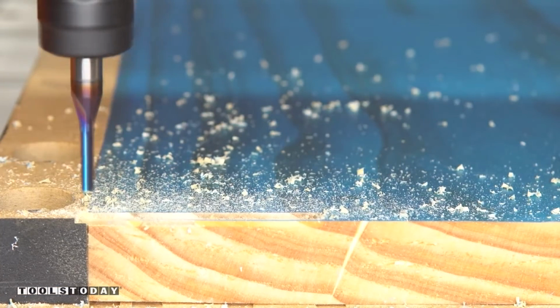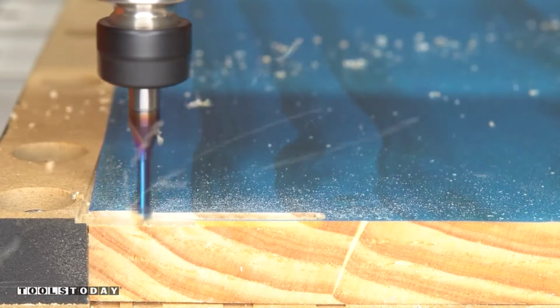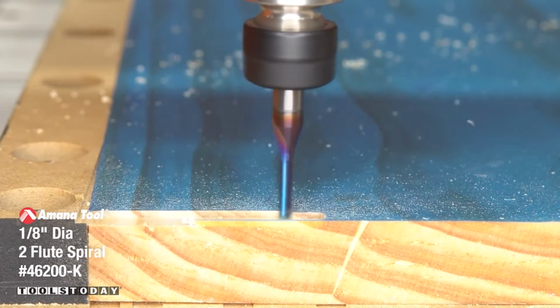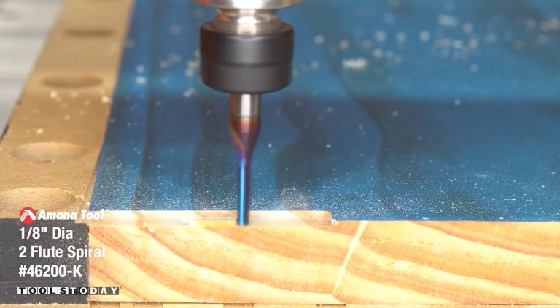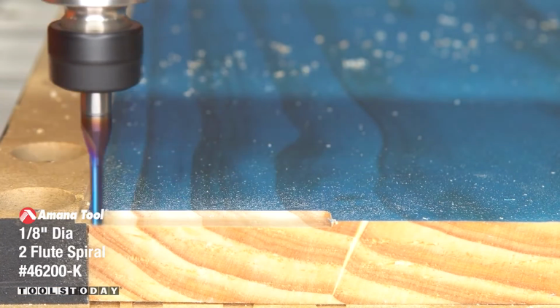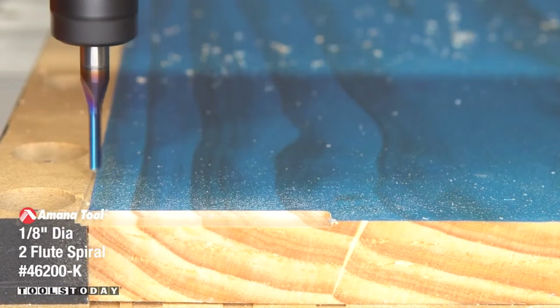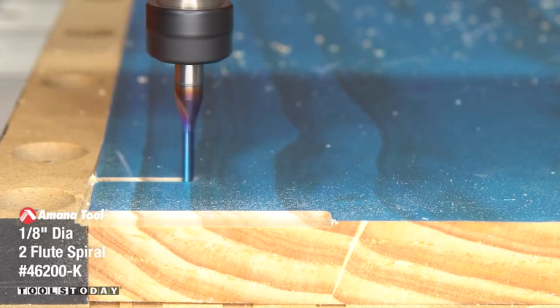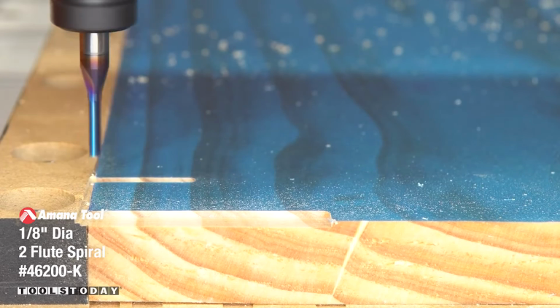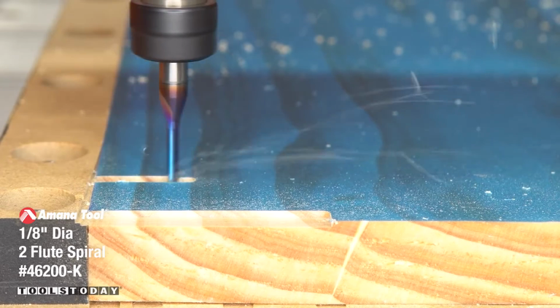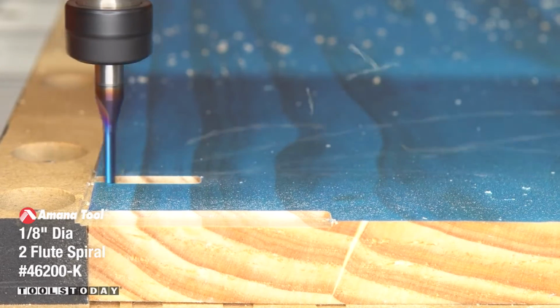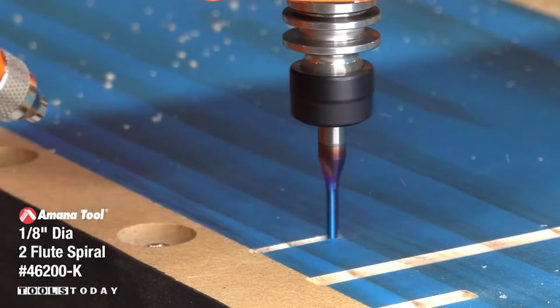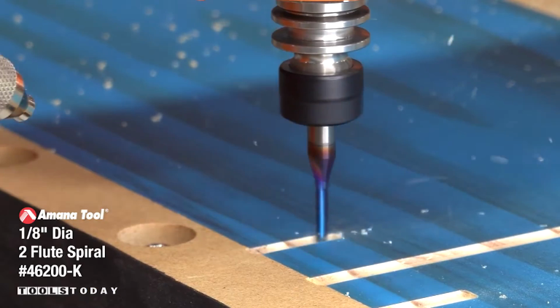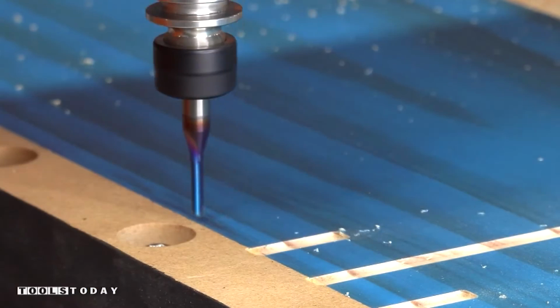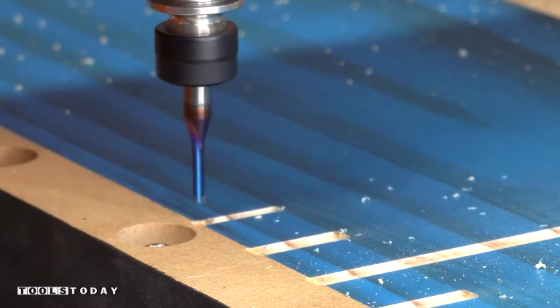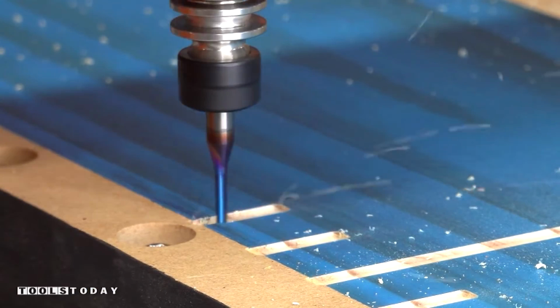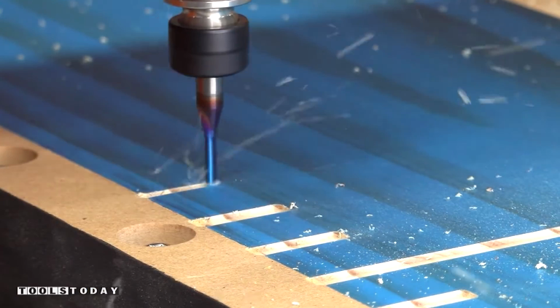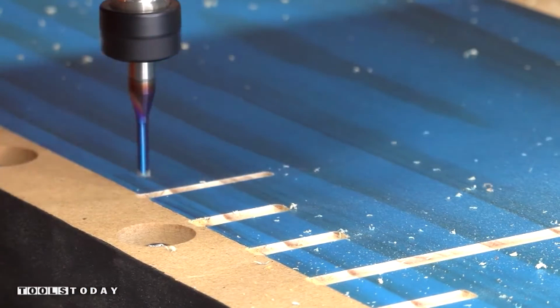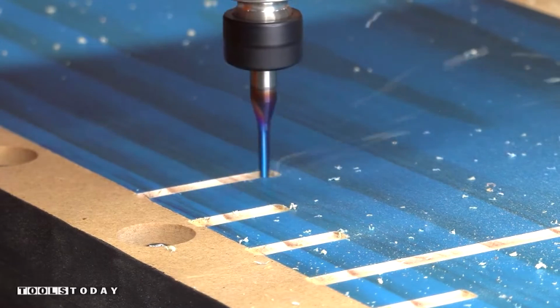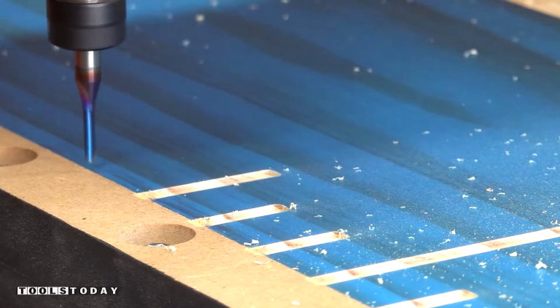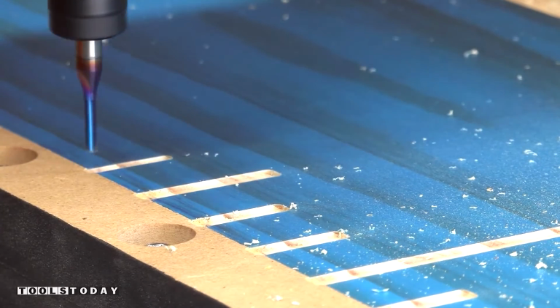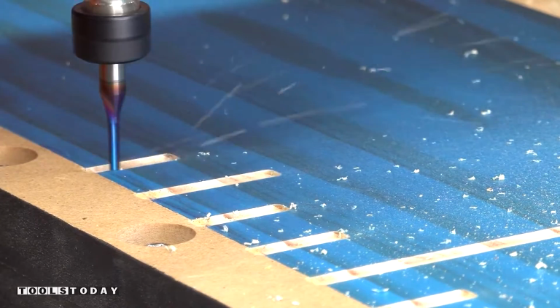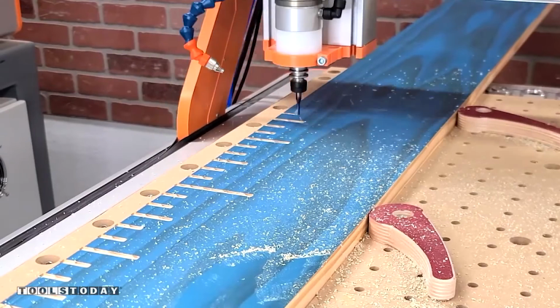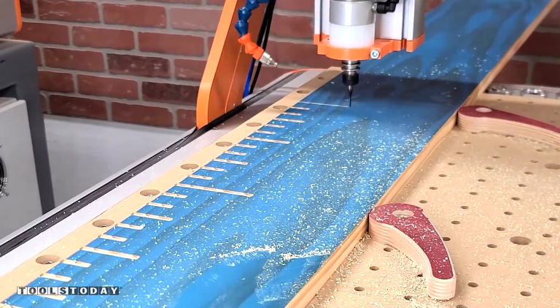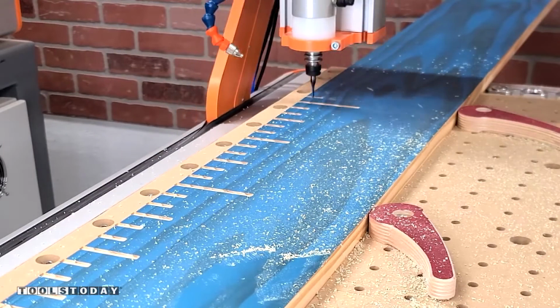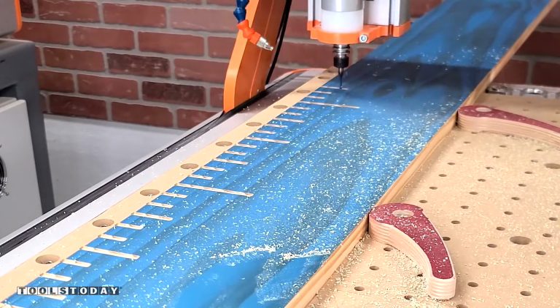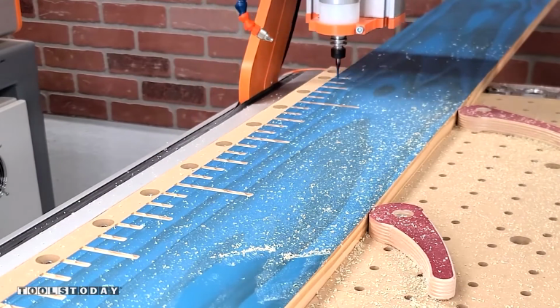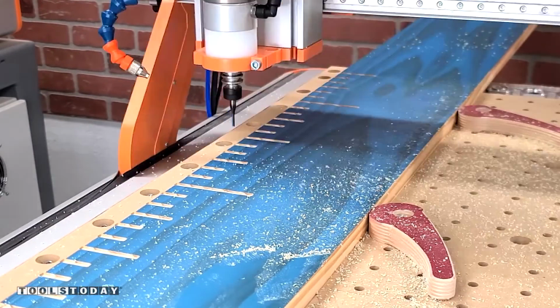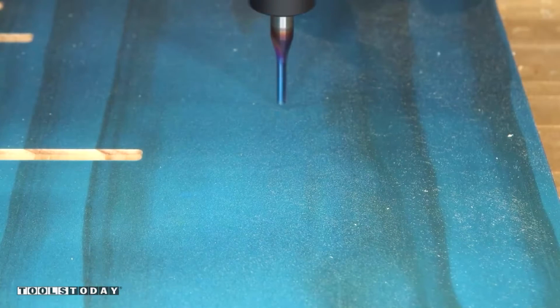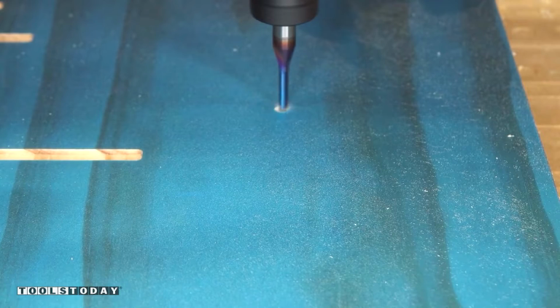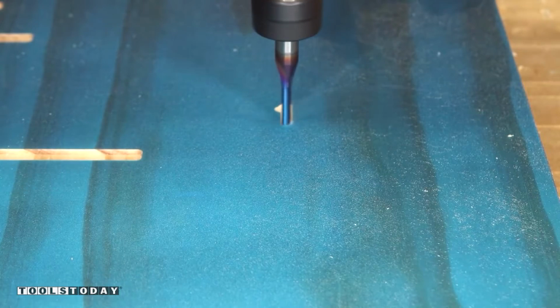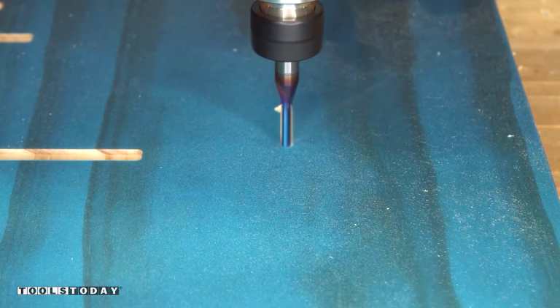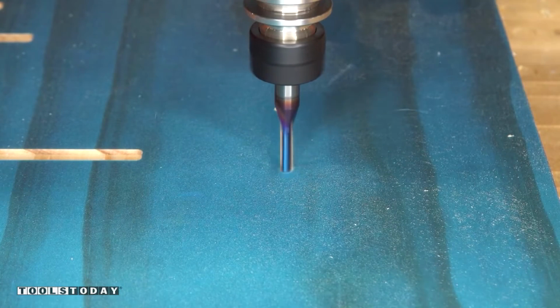Using the 46200-K 1 1/8 inch down cut bit, we're going to pick that up and cut in all of the ruler lines for that growth chart going up to that first tile length. It's going through doing a really nice job. The down cut action of this bit leaves a perfectly clean top surface, which is exactly what we want to see.